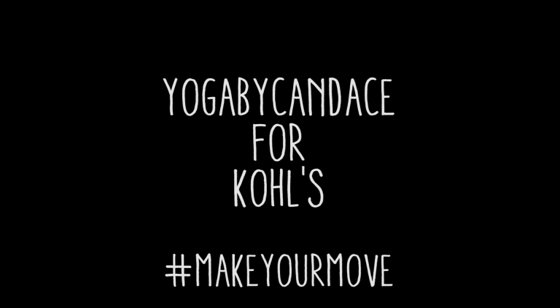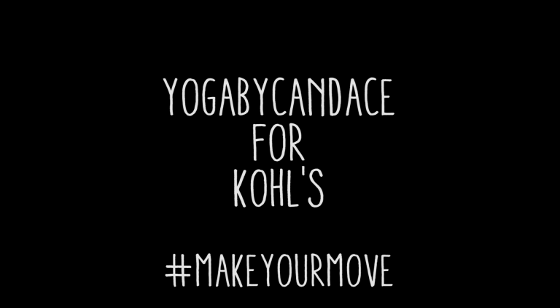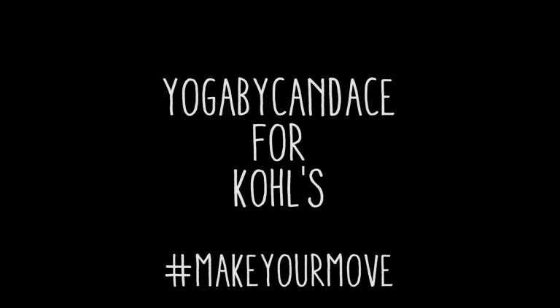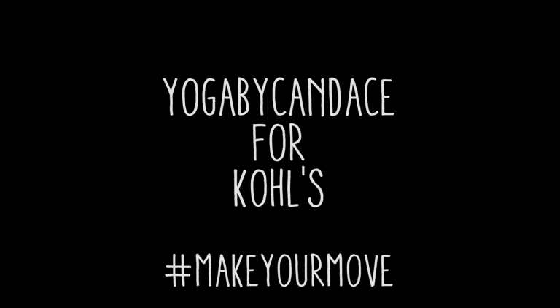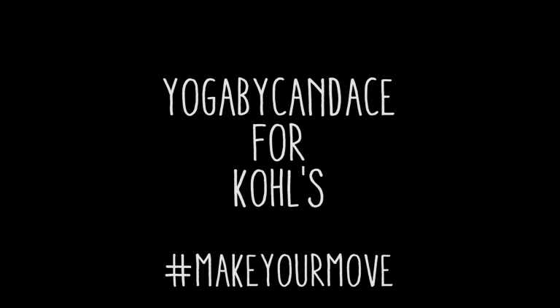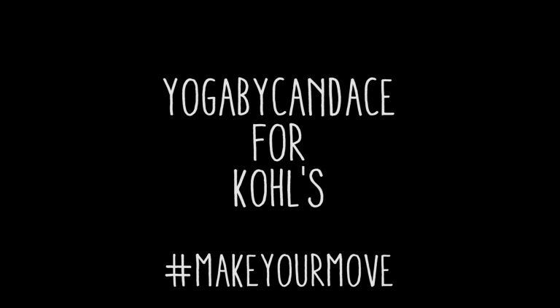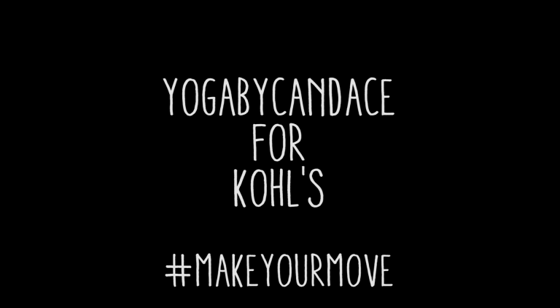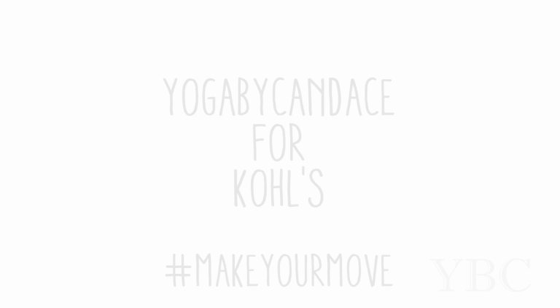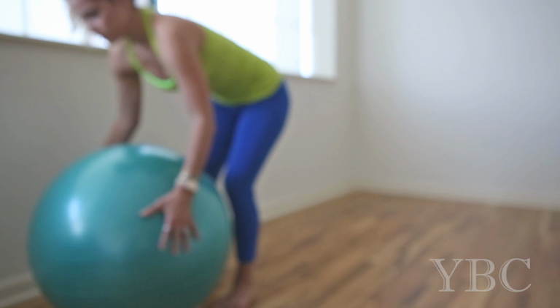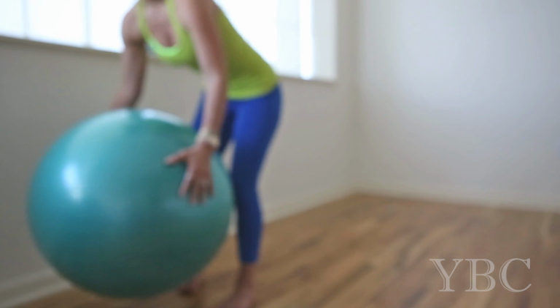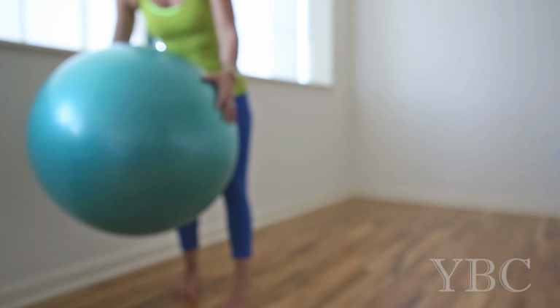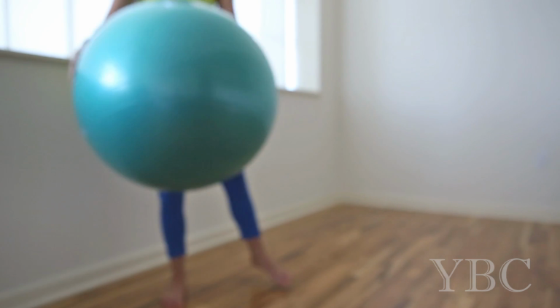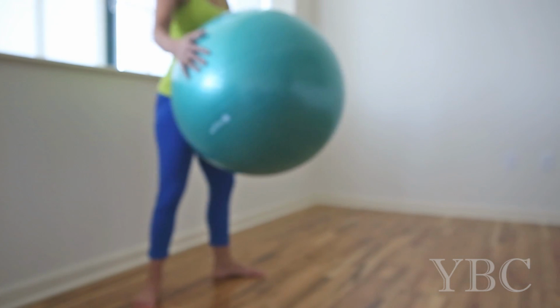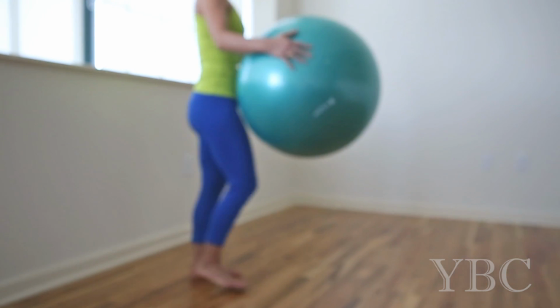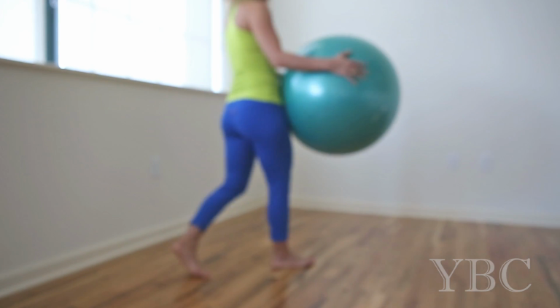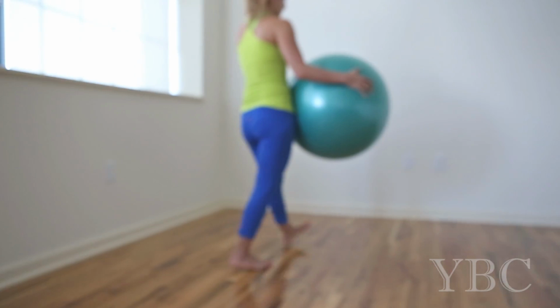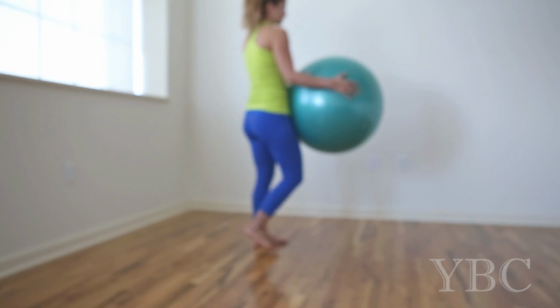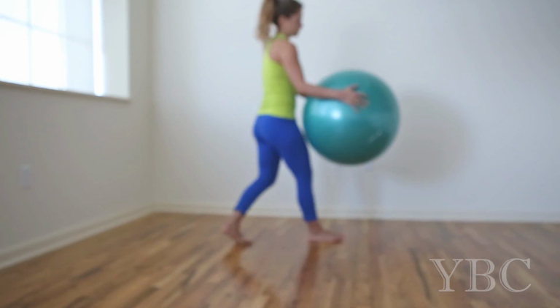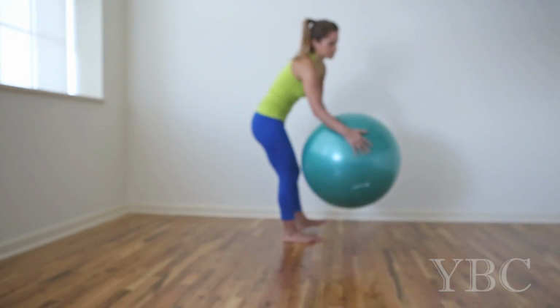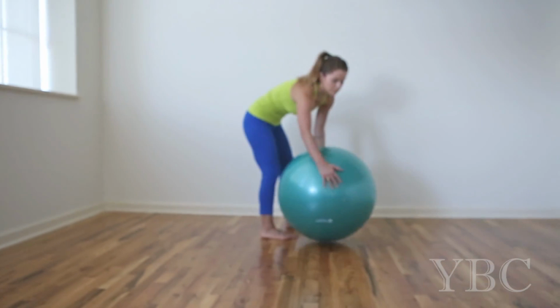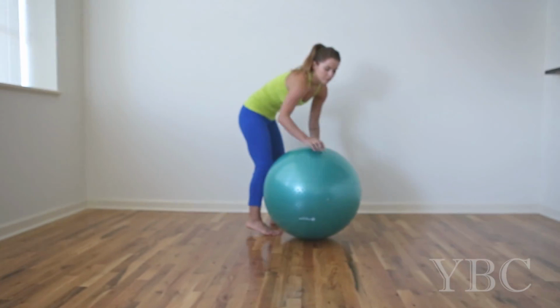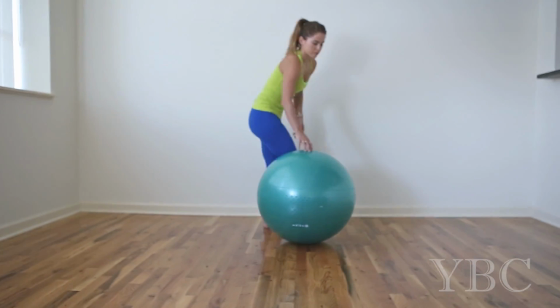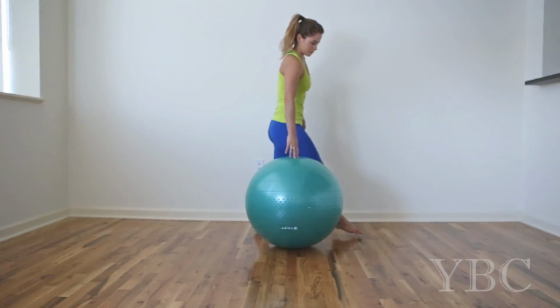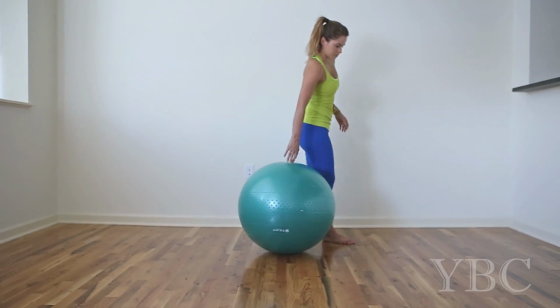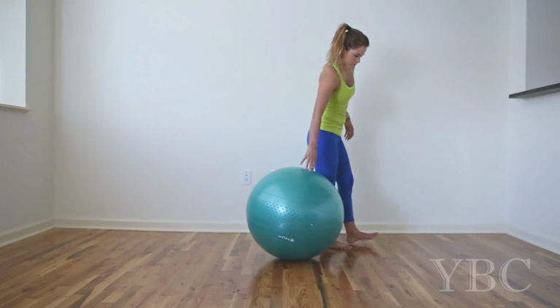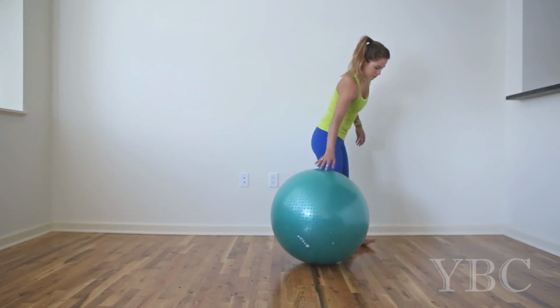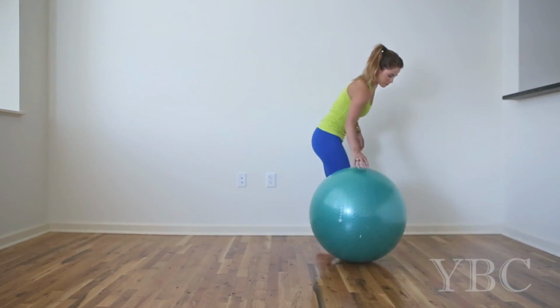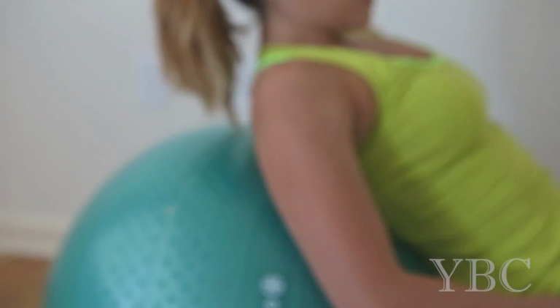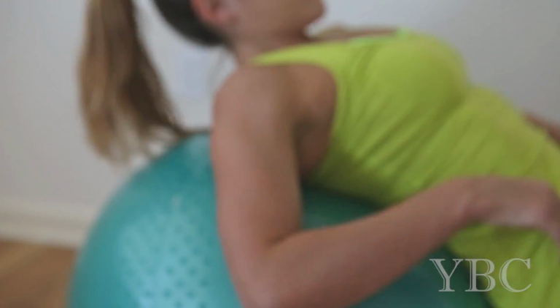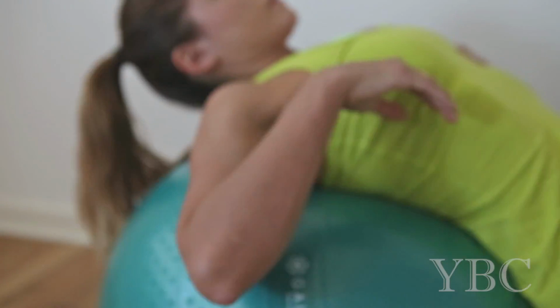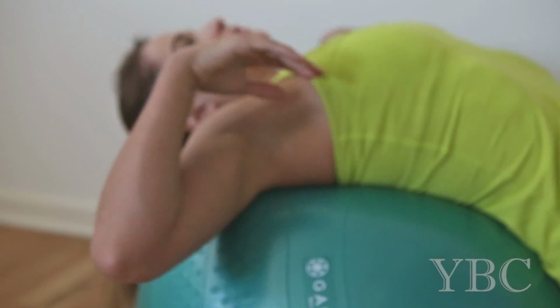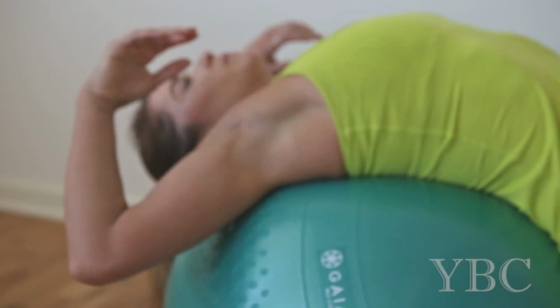As part of Goals' Make Your Move campaign, I'm working on a few spring goals. One of them is to improve my personal yoga practice, so I wanted to share three ways to use a Gaiam Stability Ball to increase core strength.